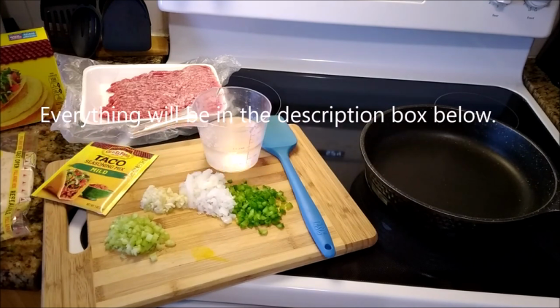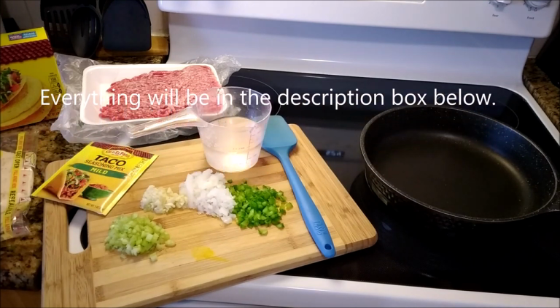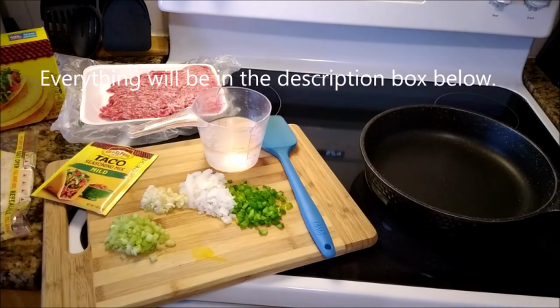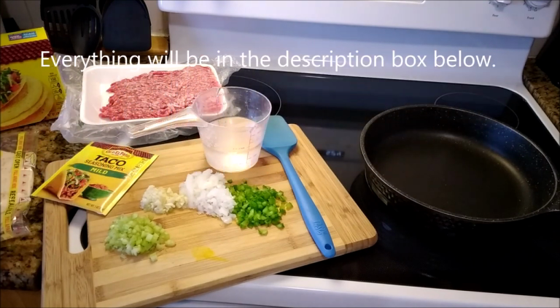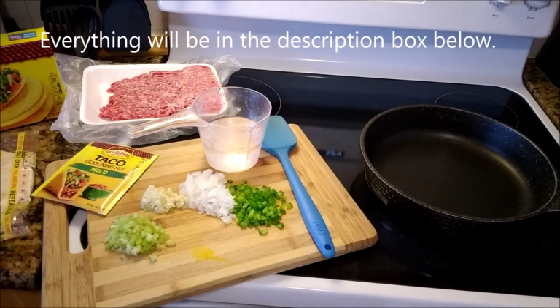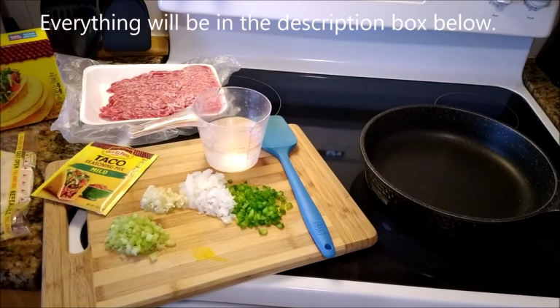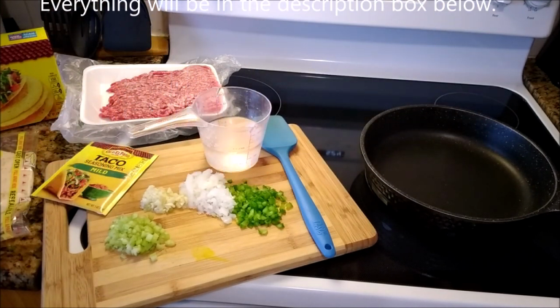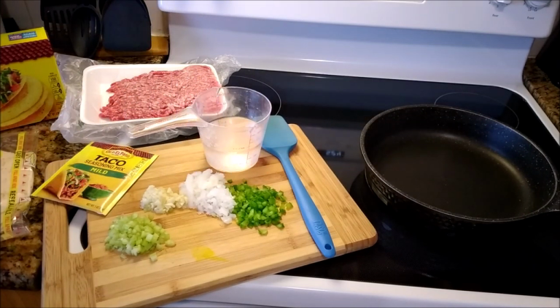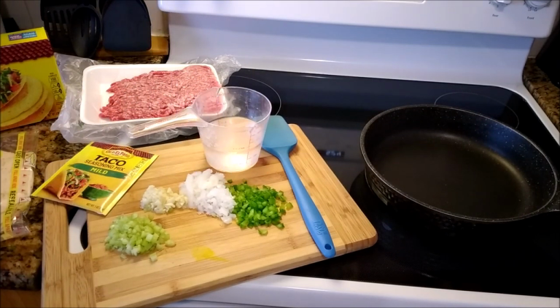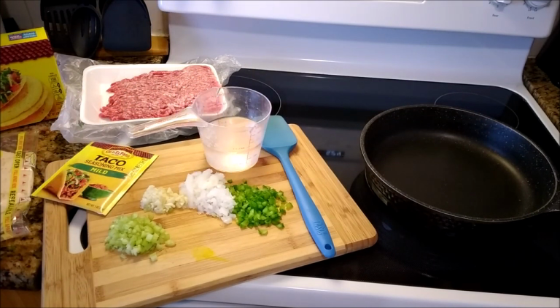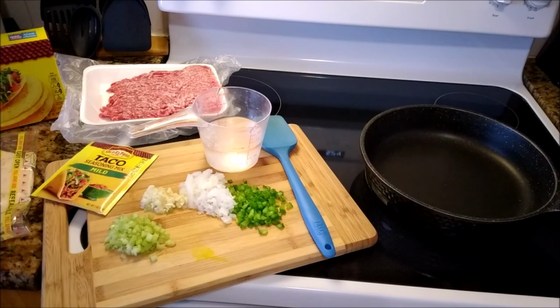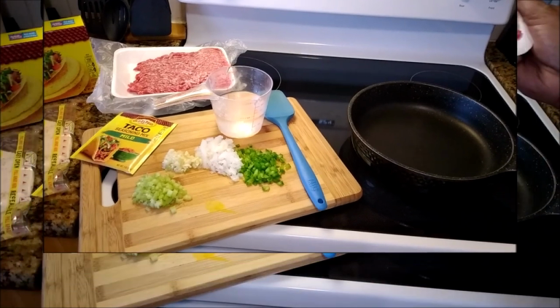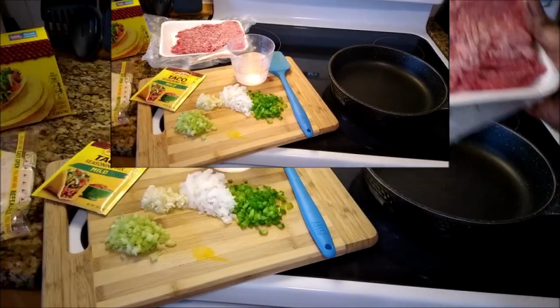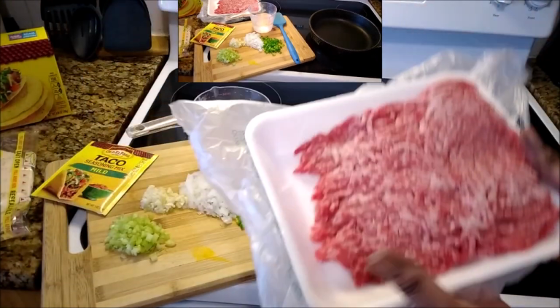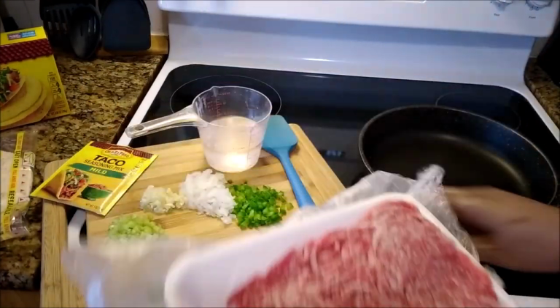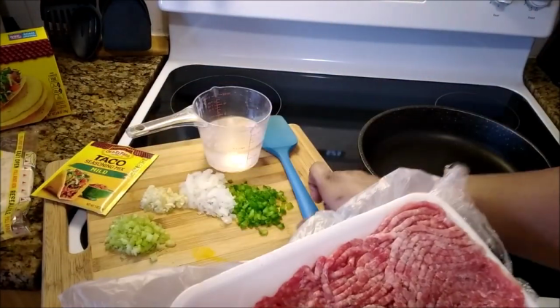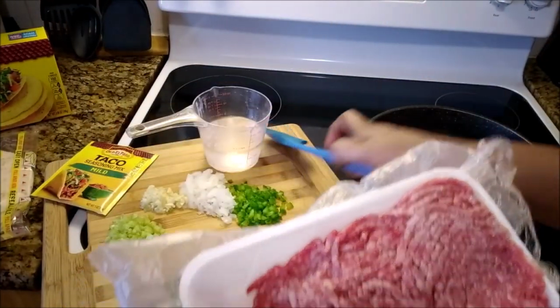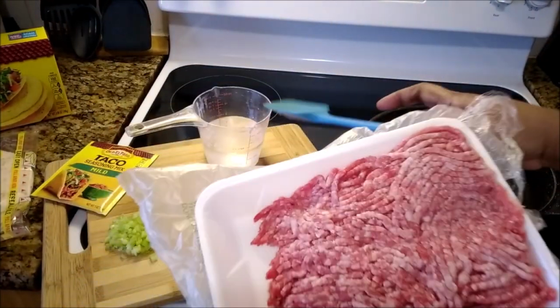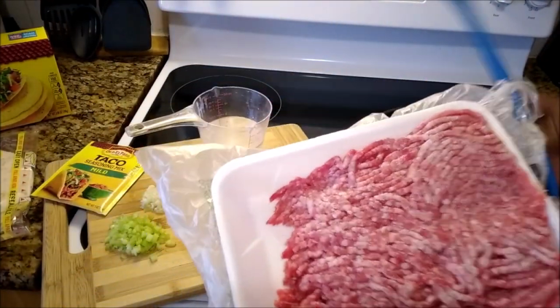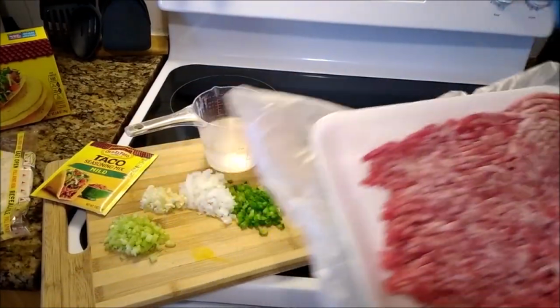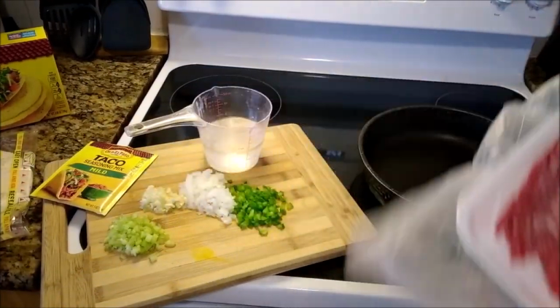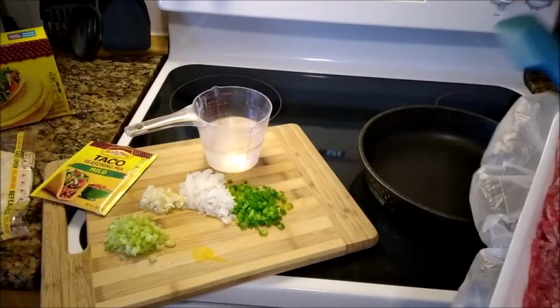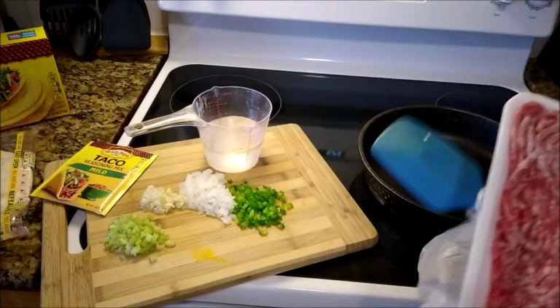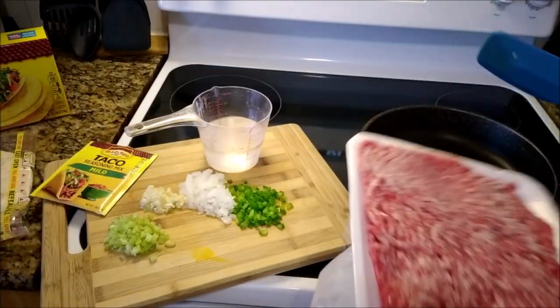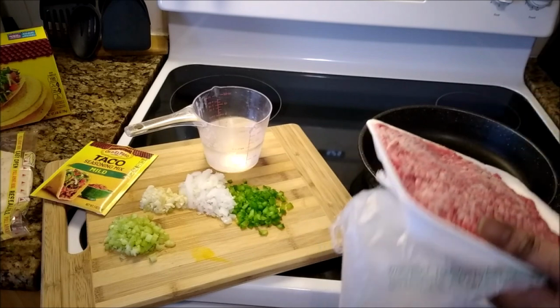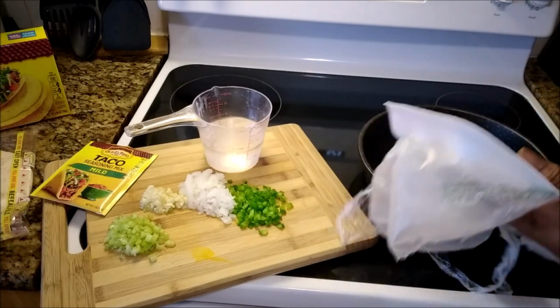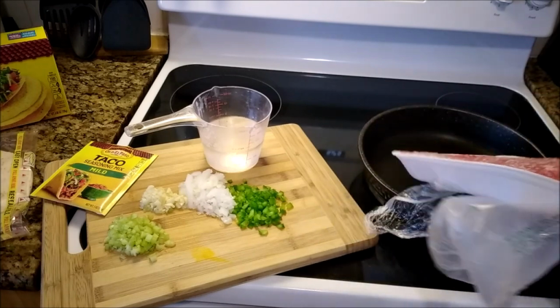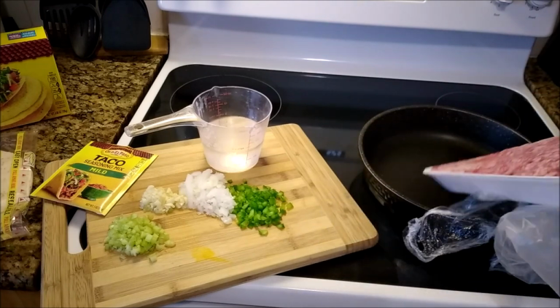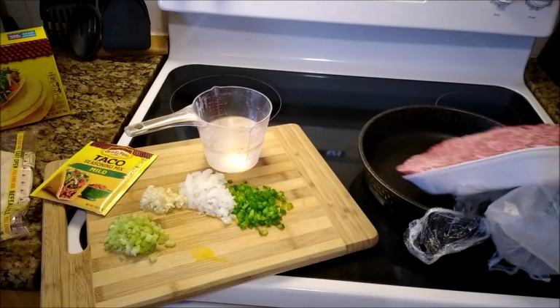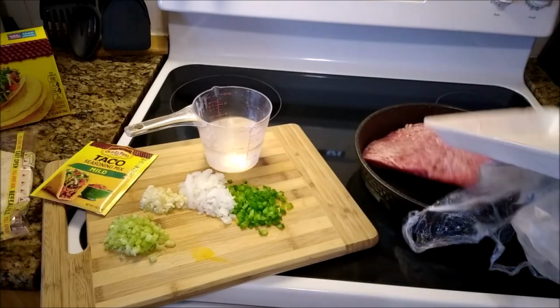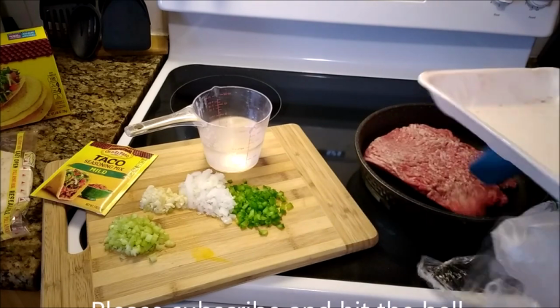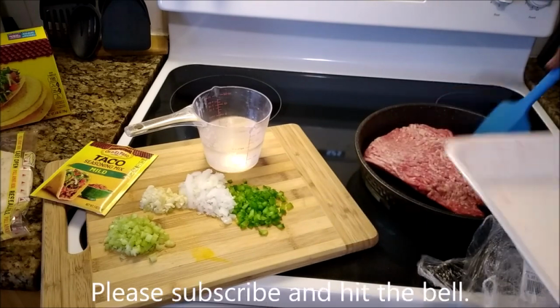These are all of the ingredients that I am going to be using to create this dish. Here I have a package of ground chuck.